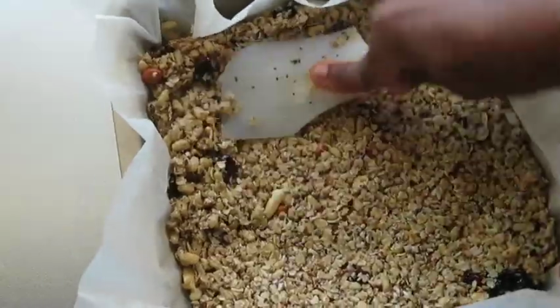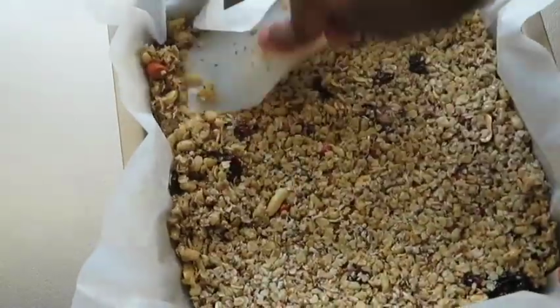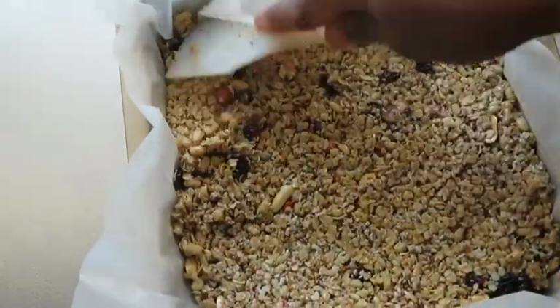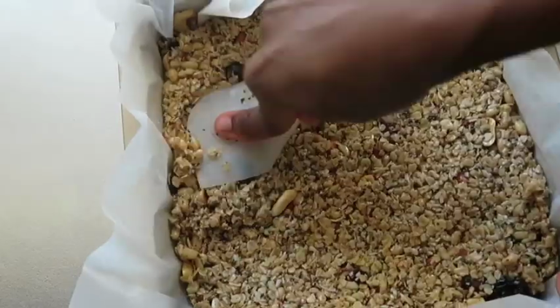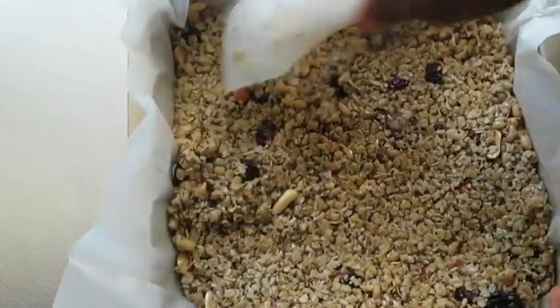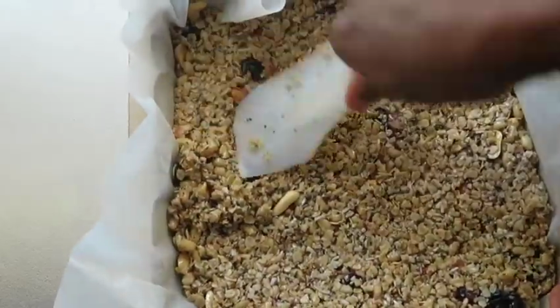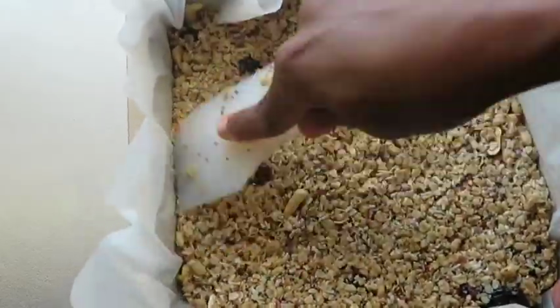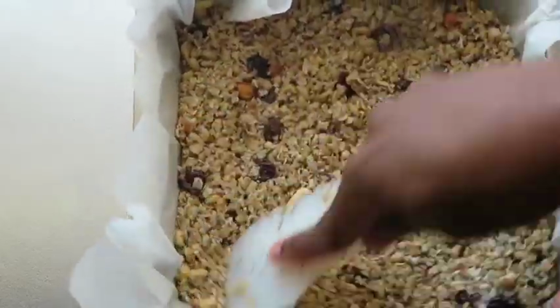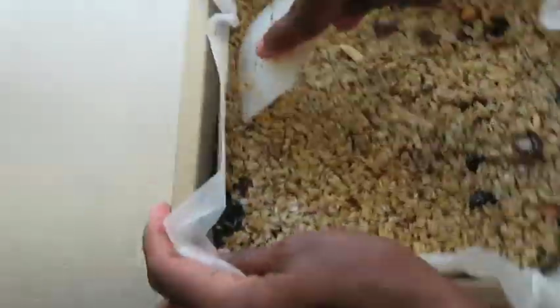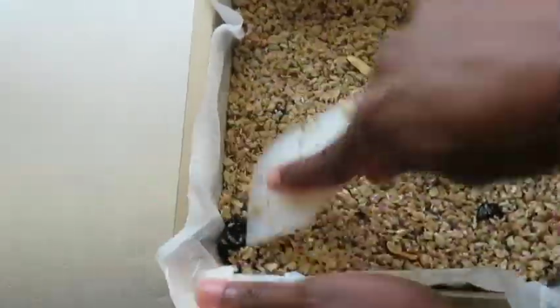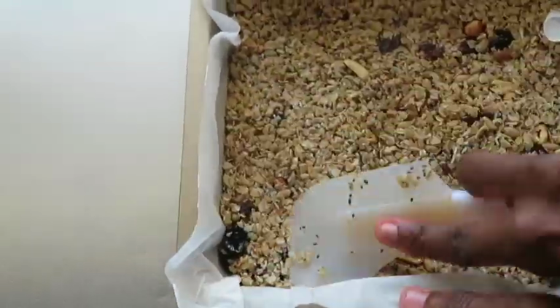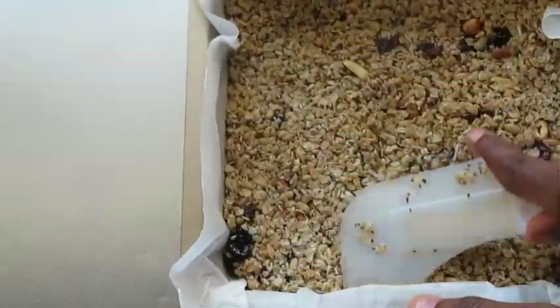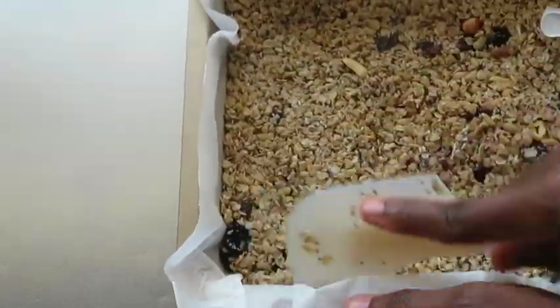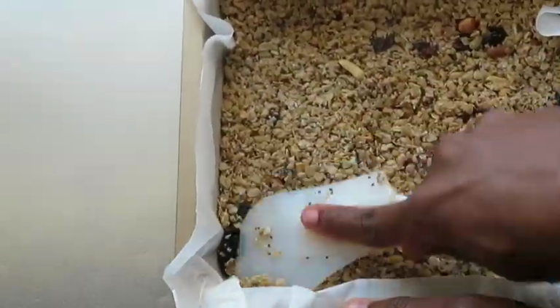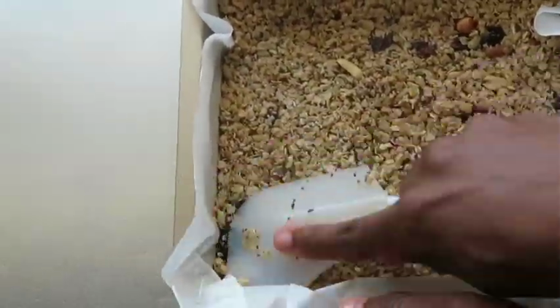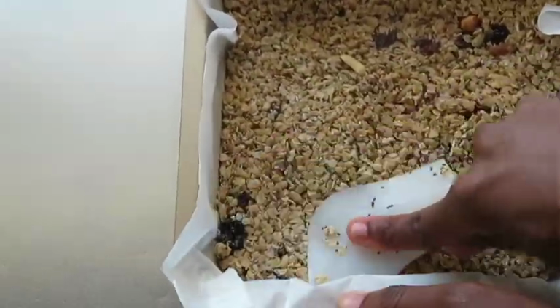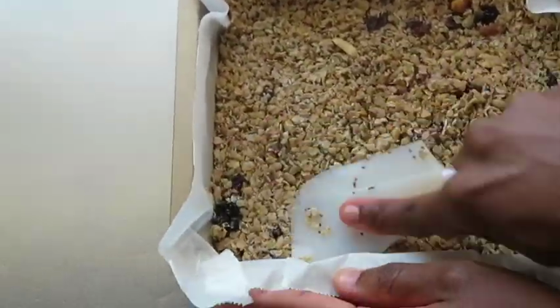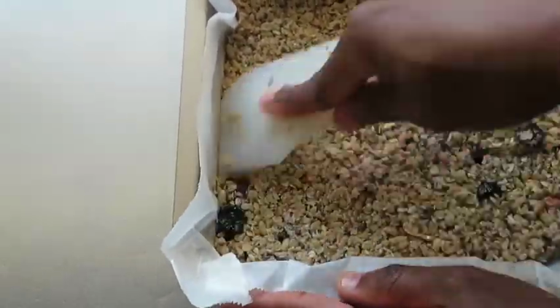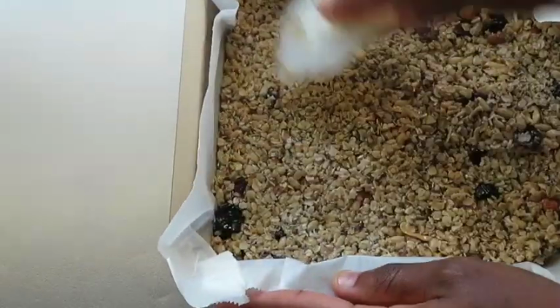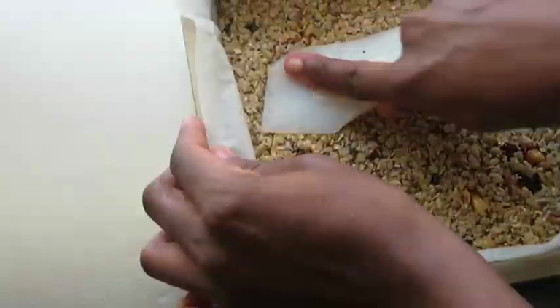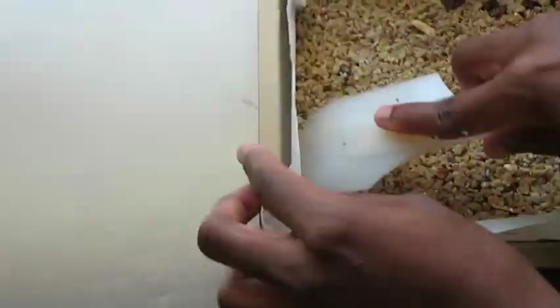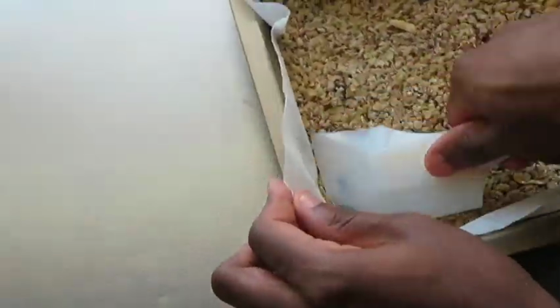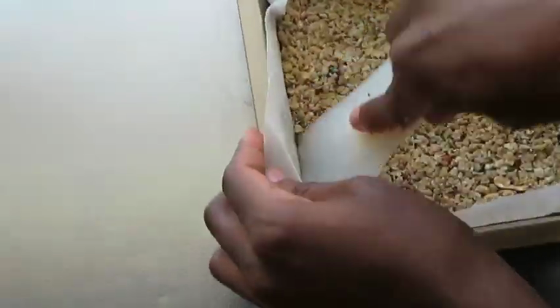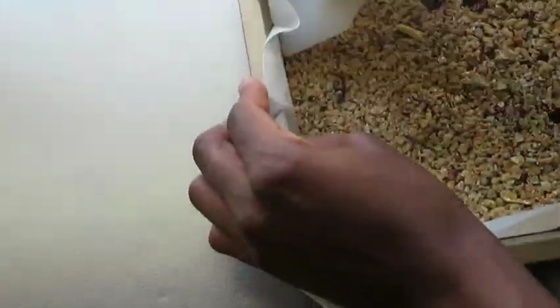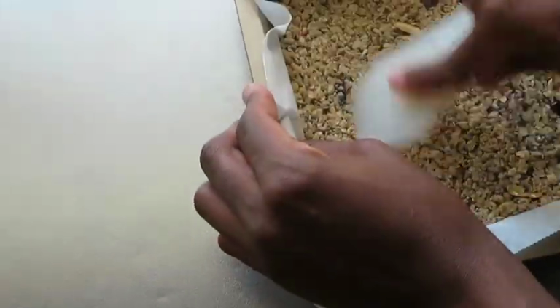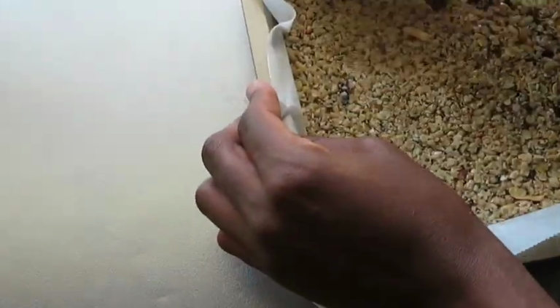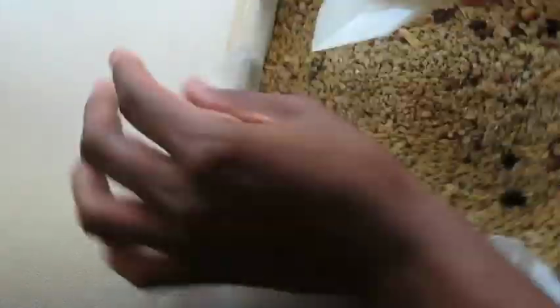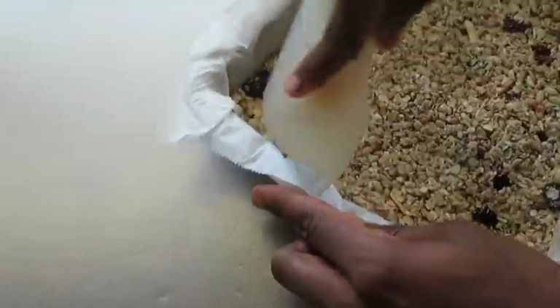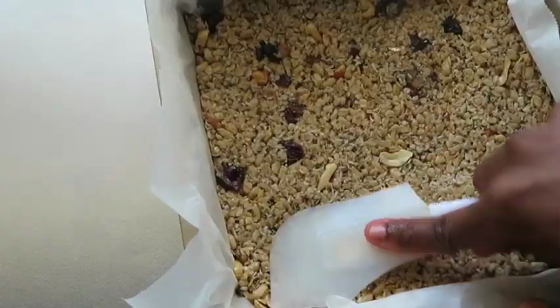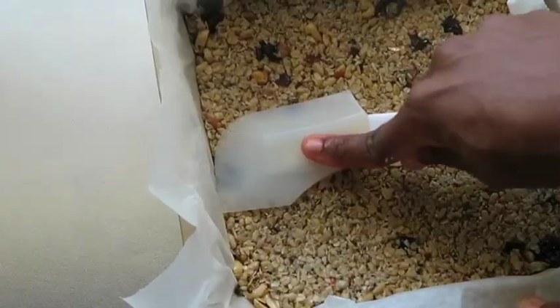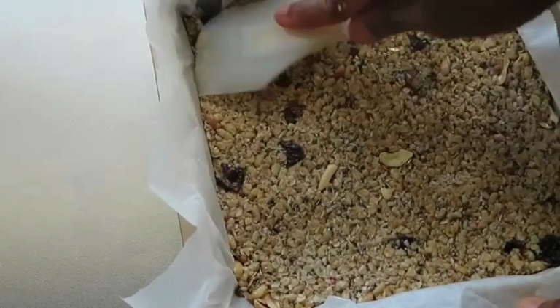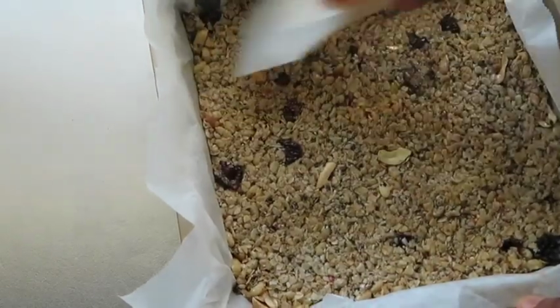This might be a little hot but try to press it as thinly and as evenly as possible, then transfer it to the refrigerator to set.